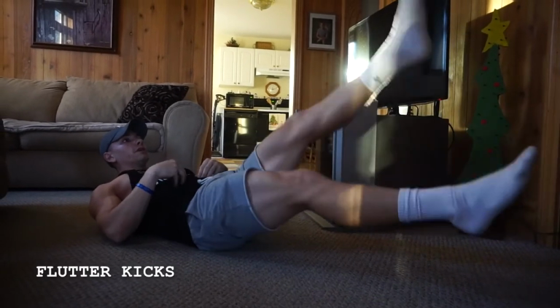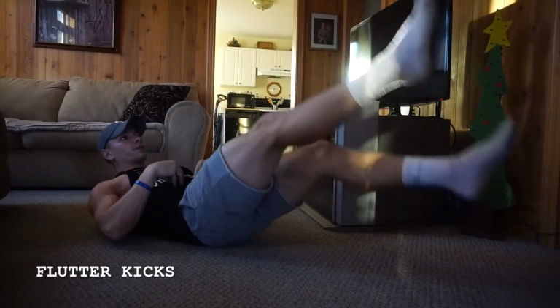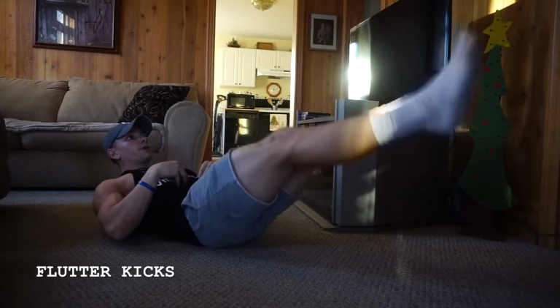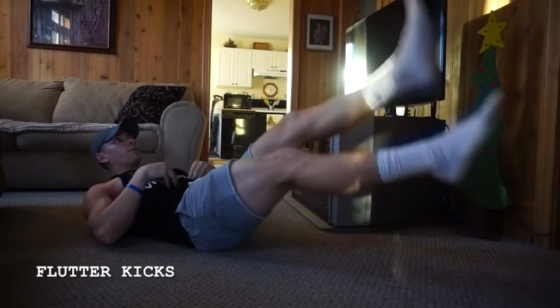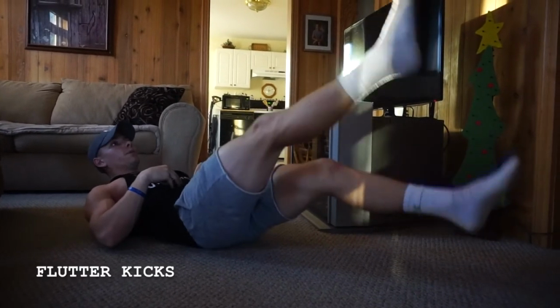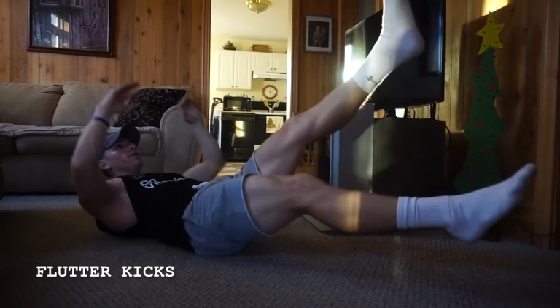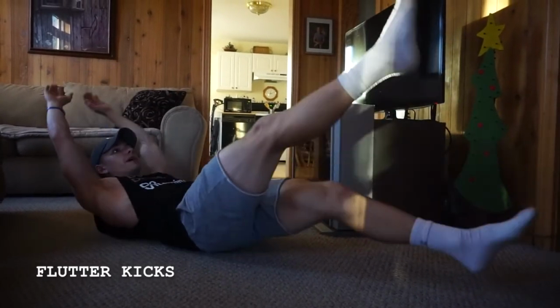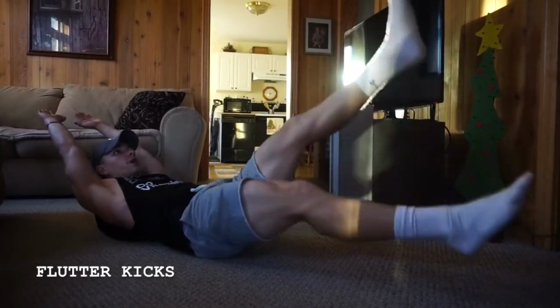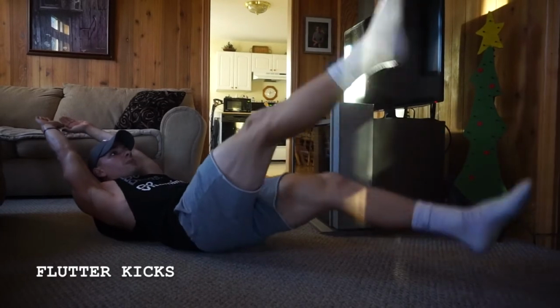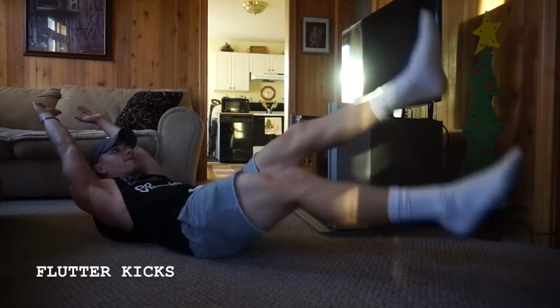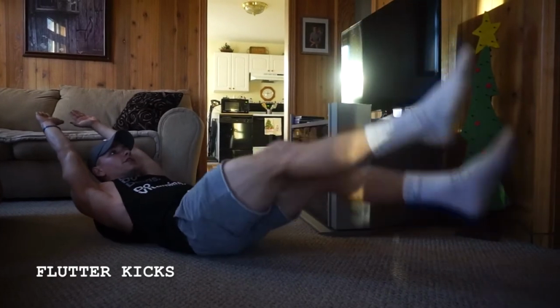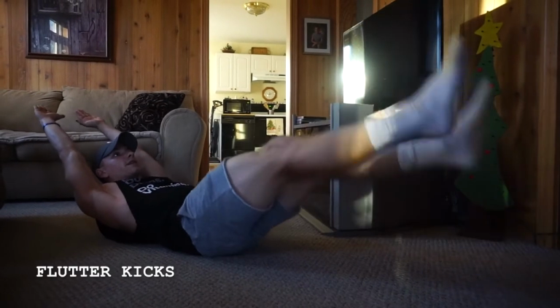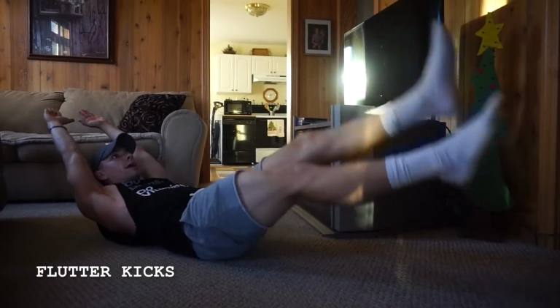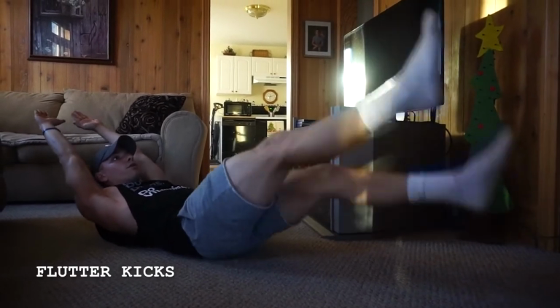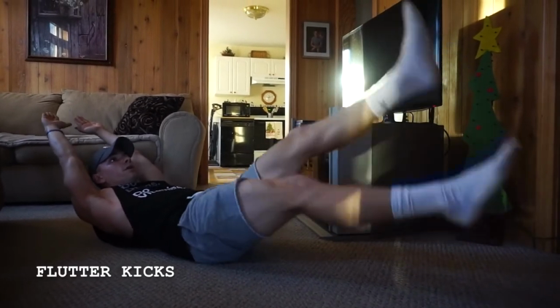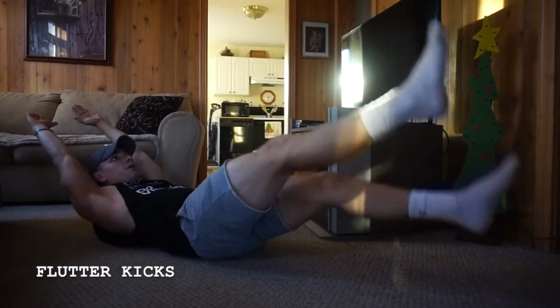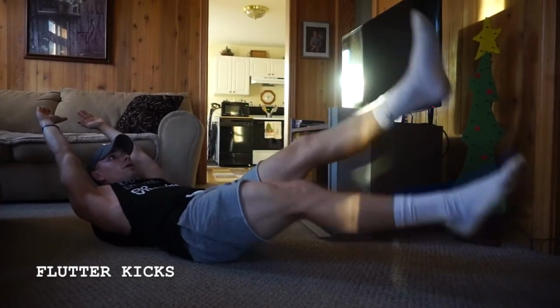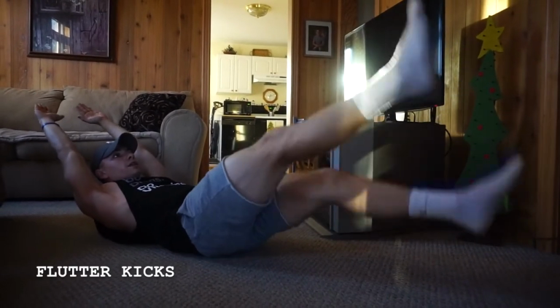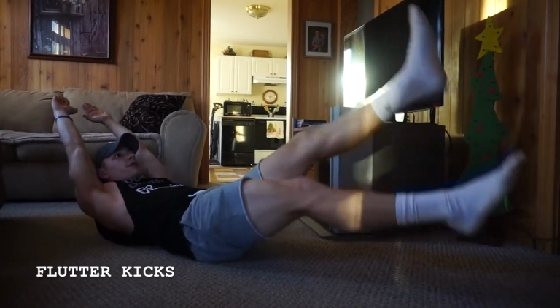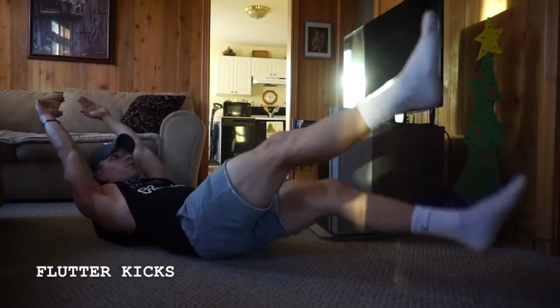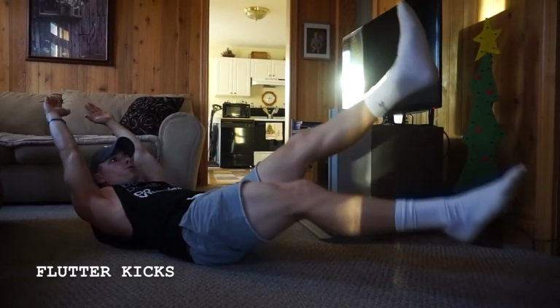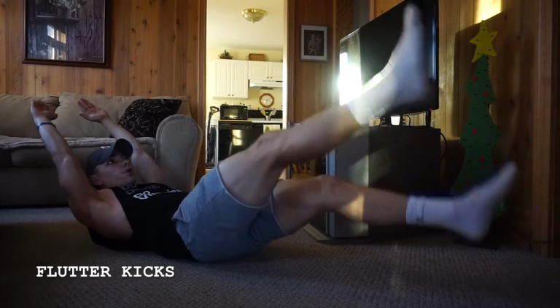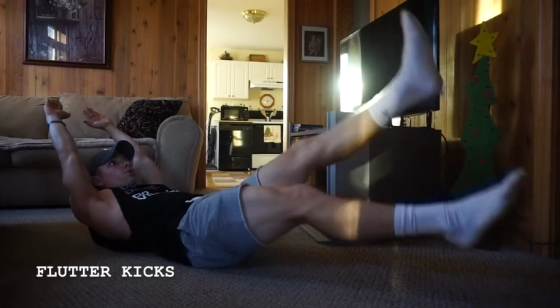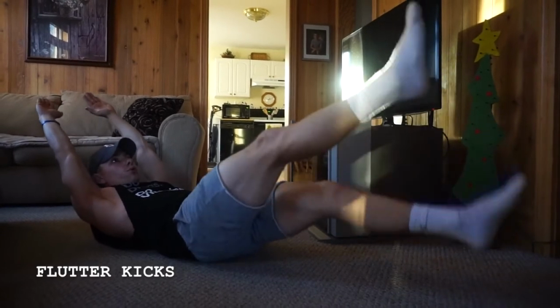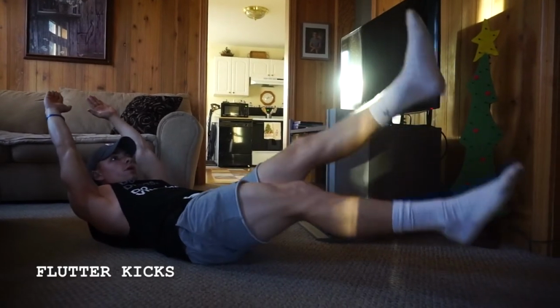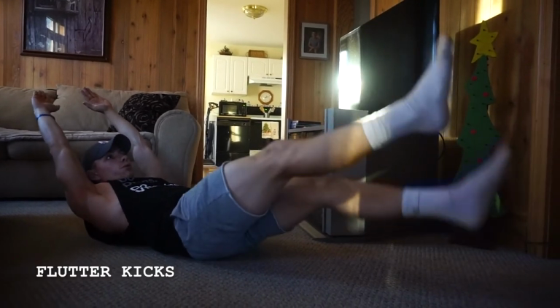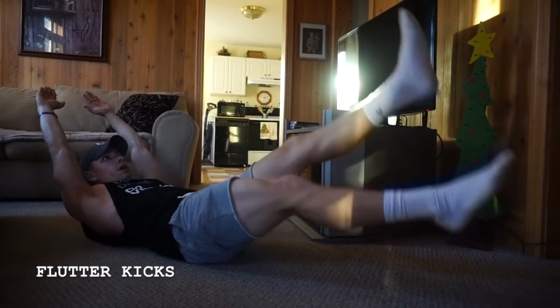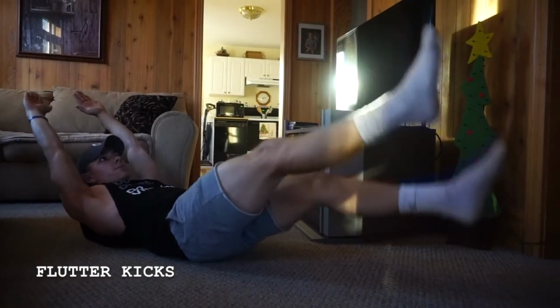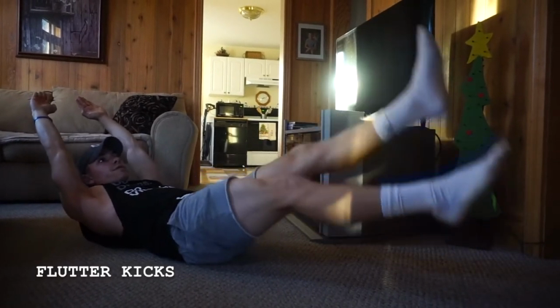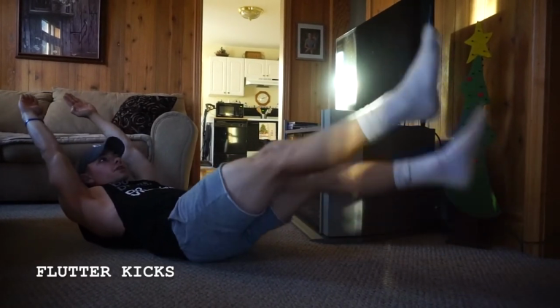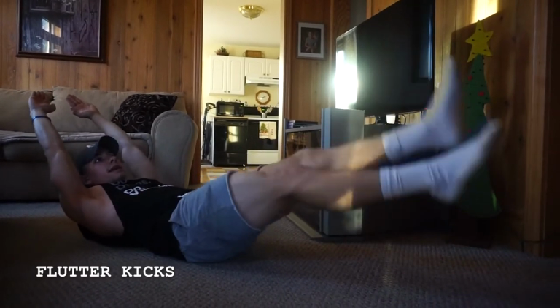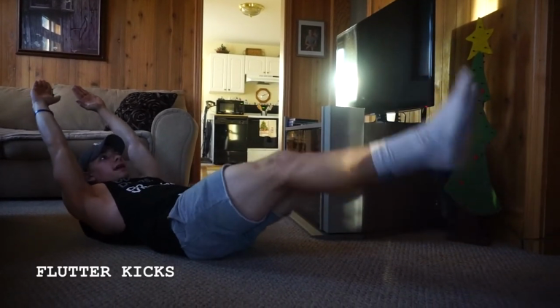I'm still squeezing up — you can raise those arms back if you'd like, just like in the hollow body hold. Still breathing, keeping those flutters nice and tight.